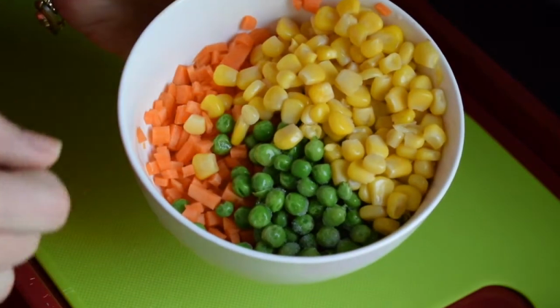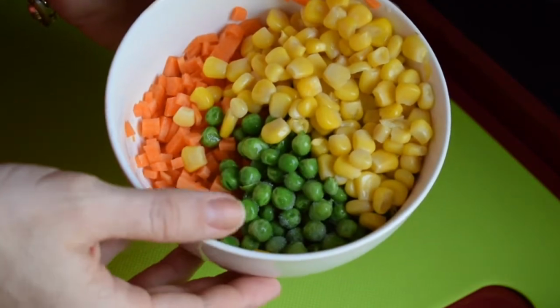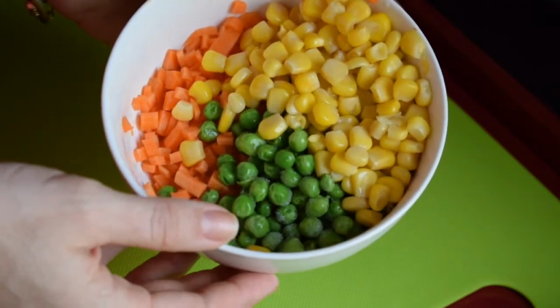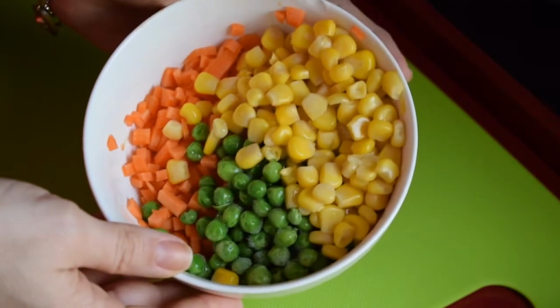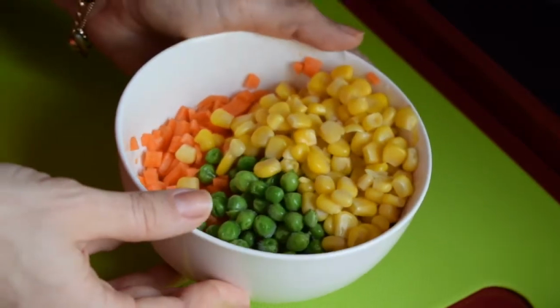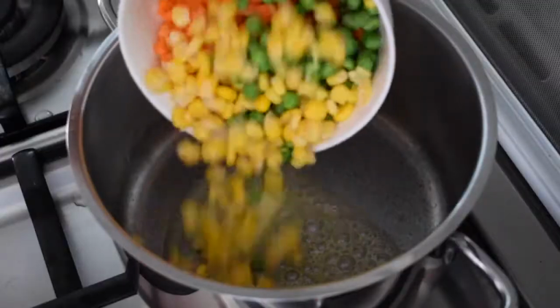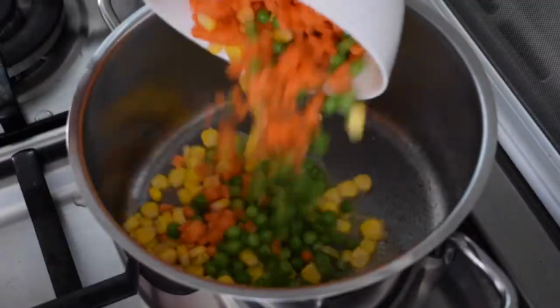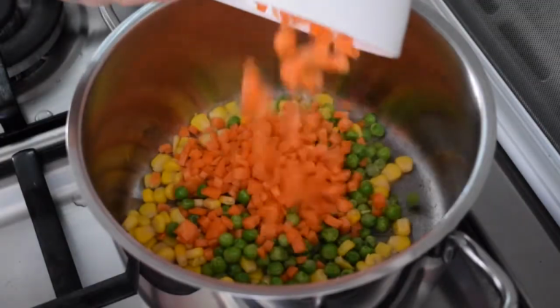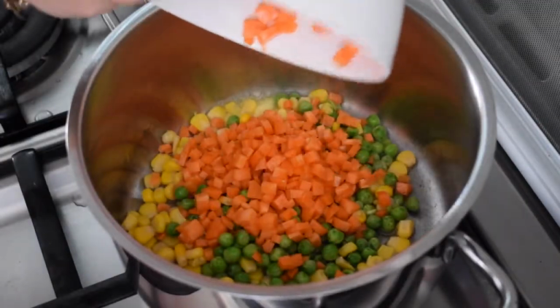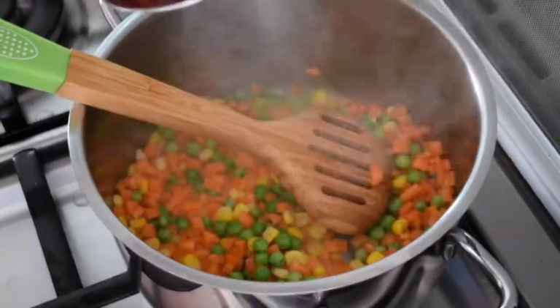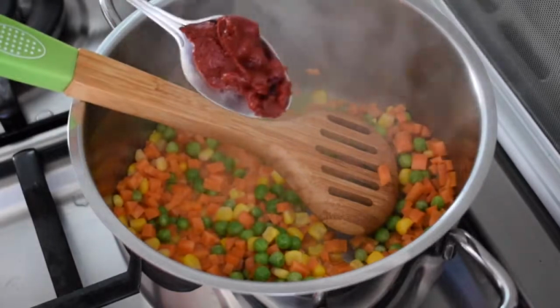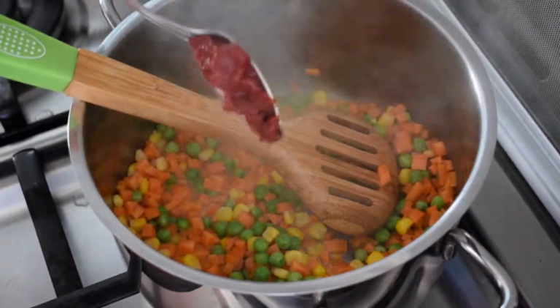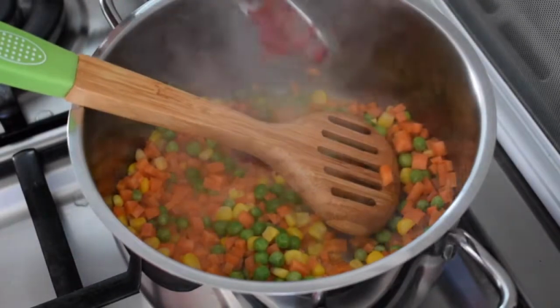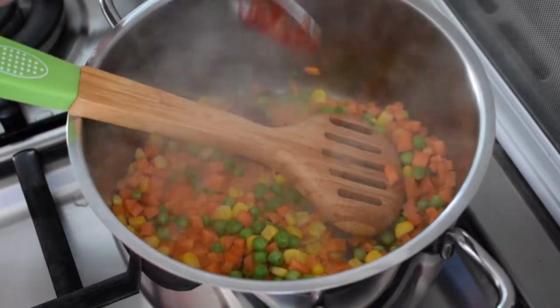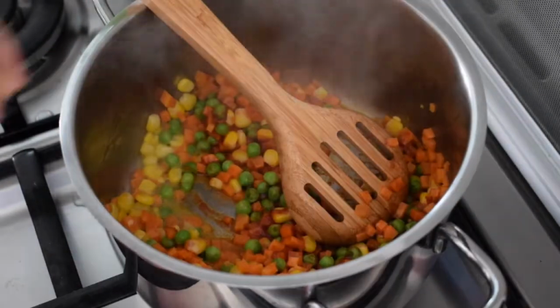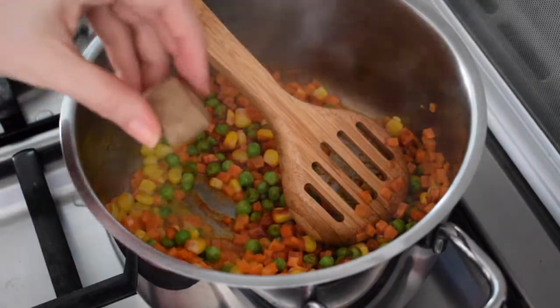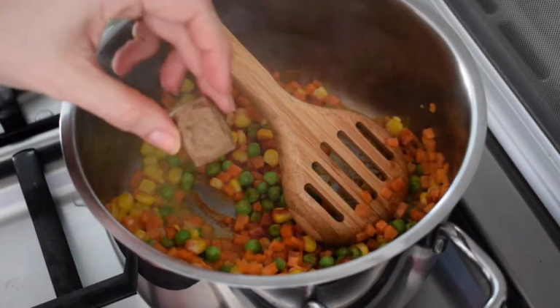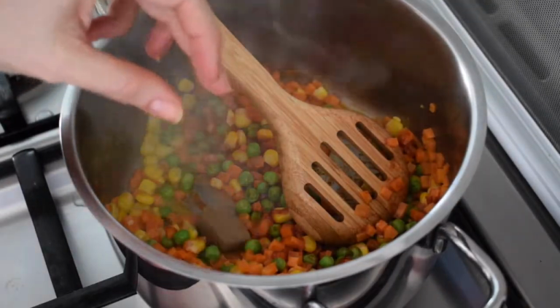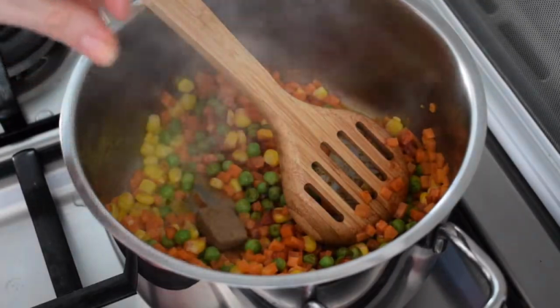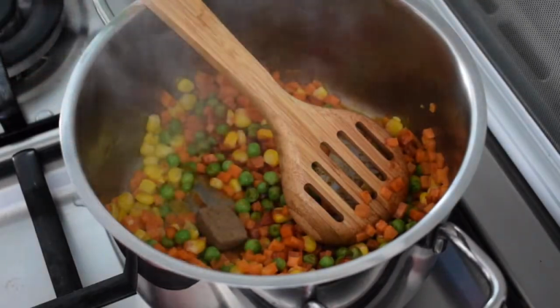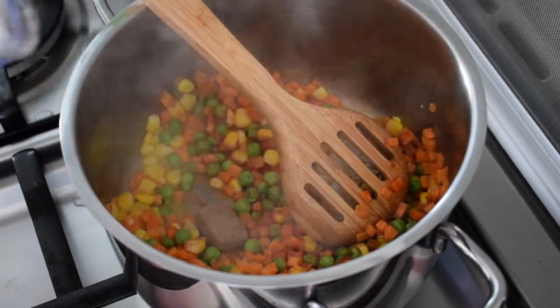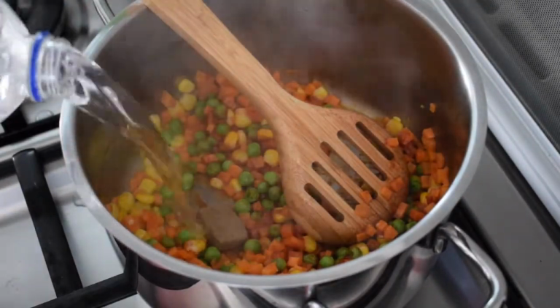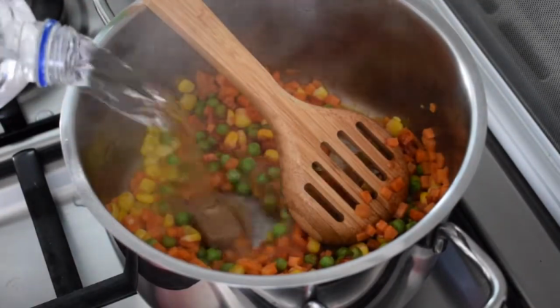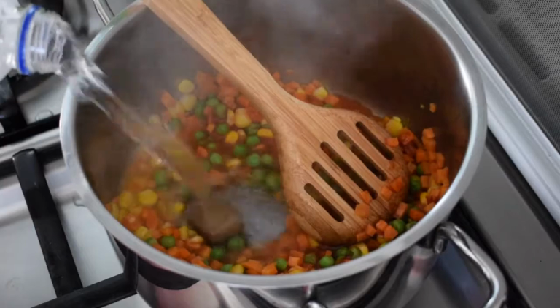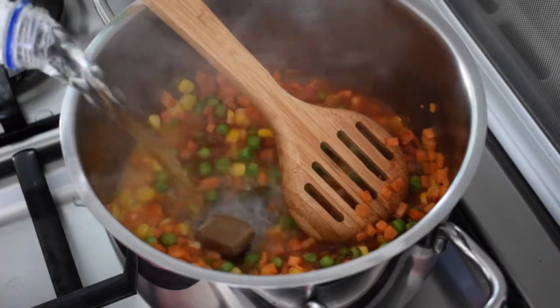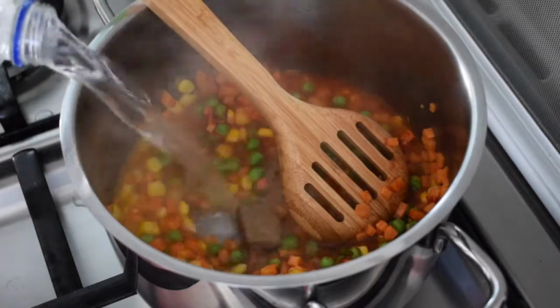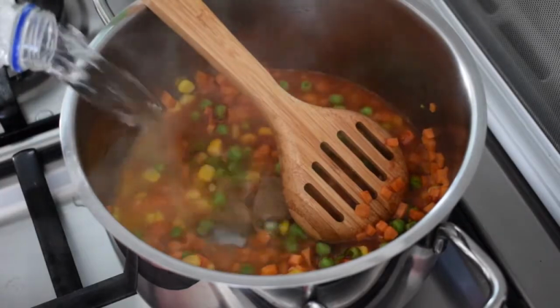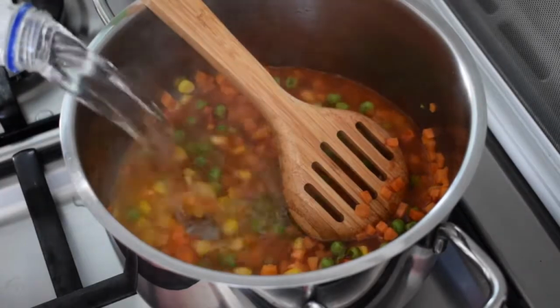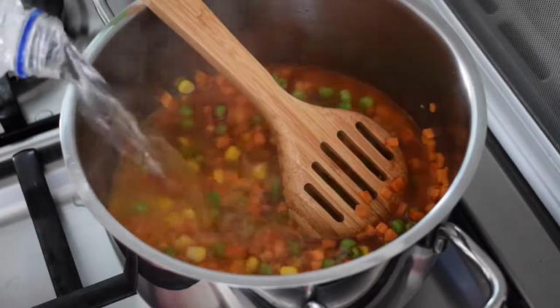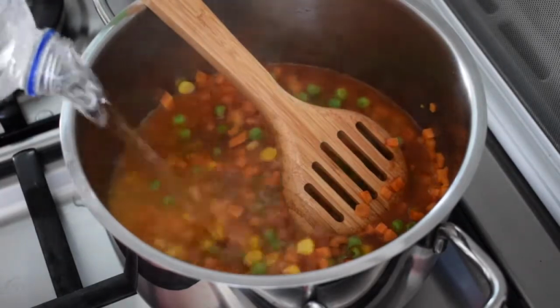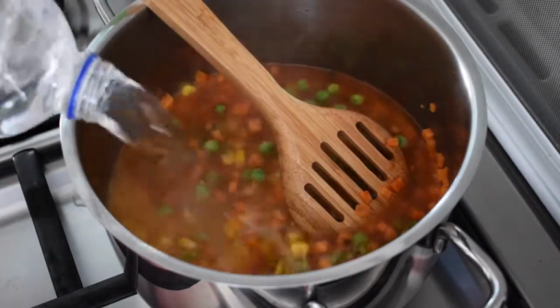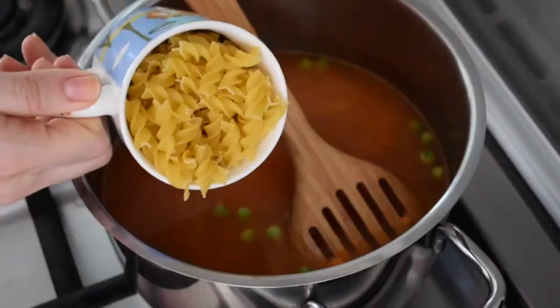I've got some mixed vegetables and I just sautéed them in a little butter. I added tomato paste, a stock cube and some water. Obviously if you have homemade beef stock or chicken stock it's a lot better.